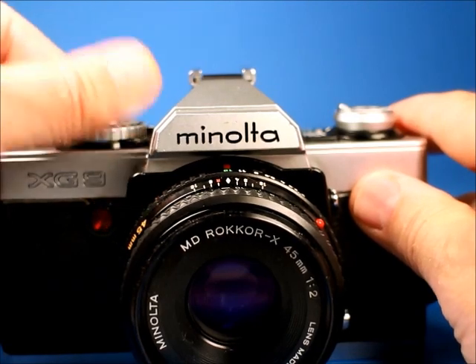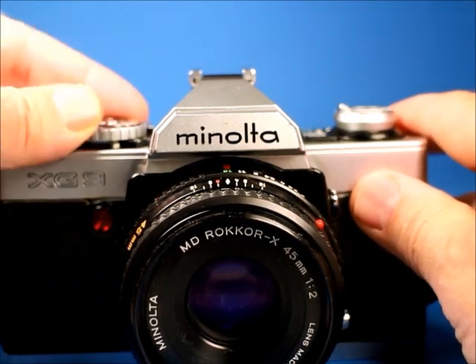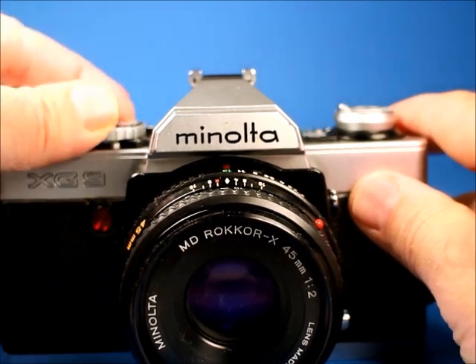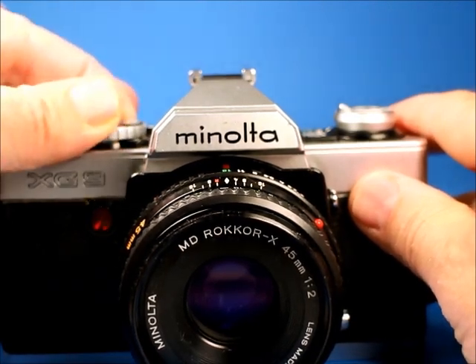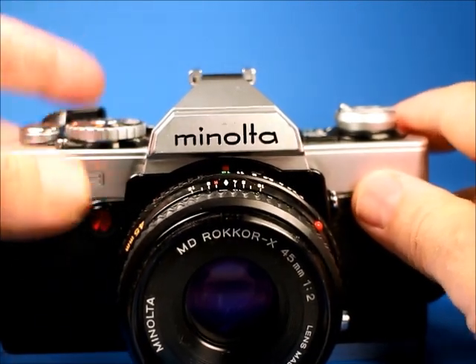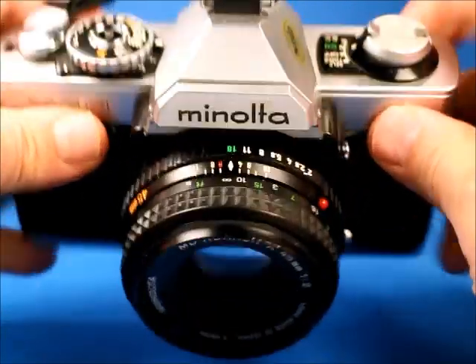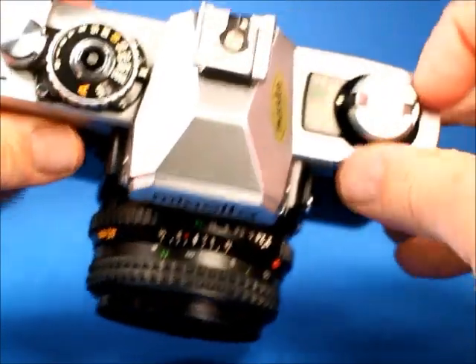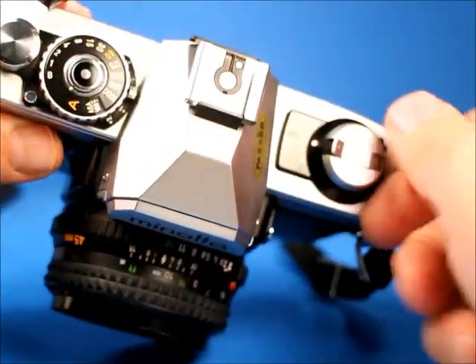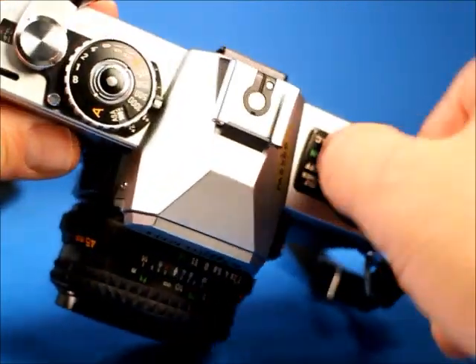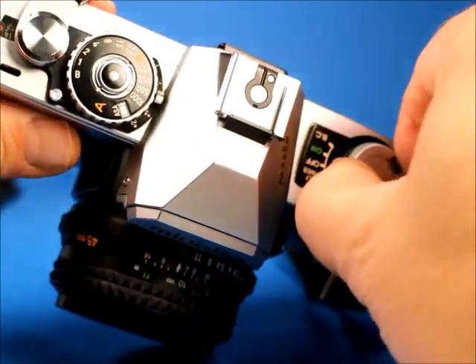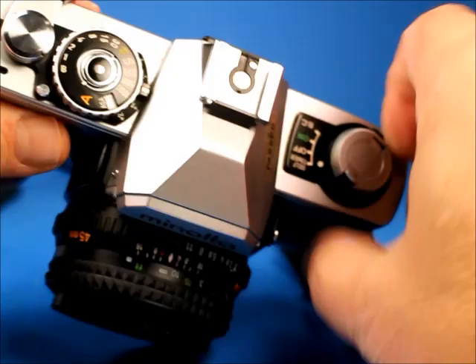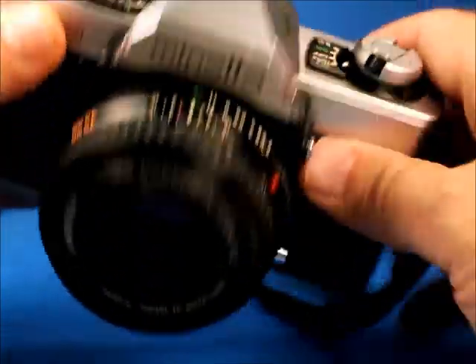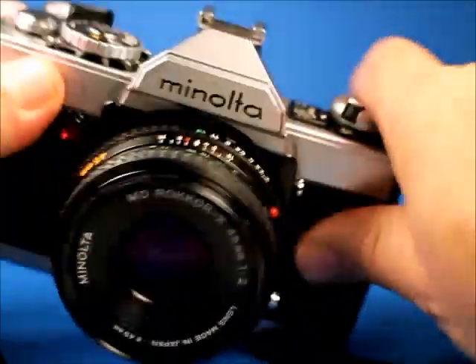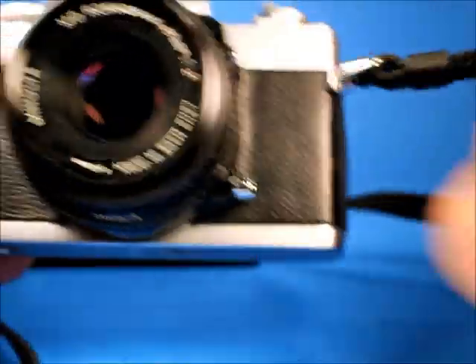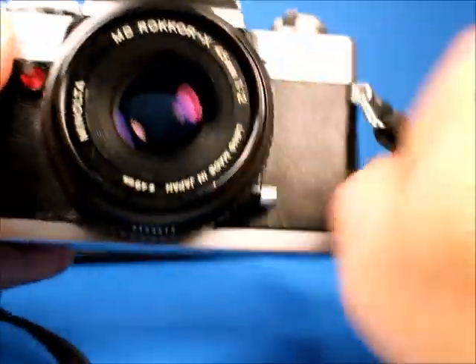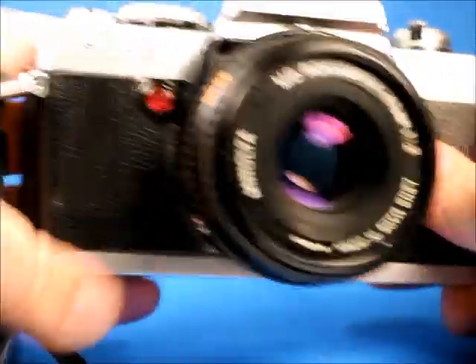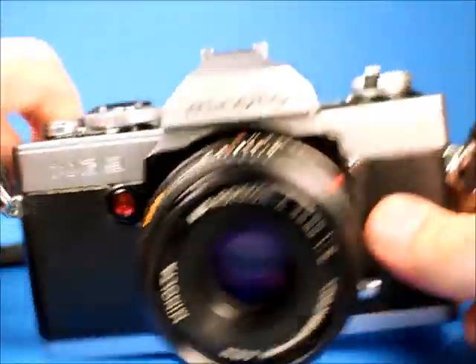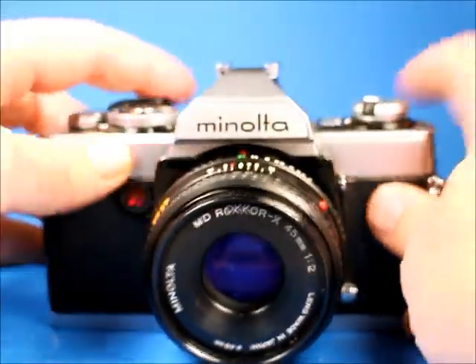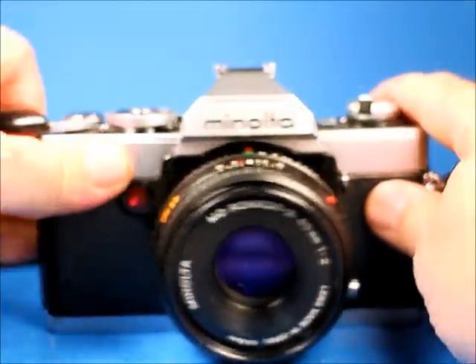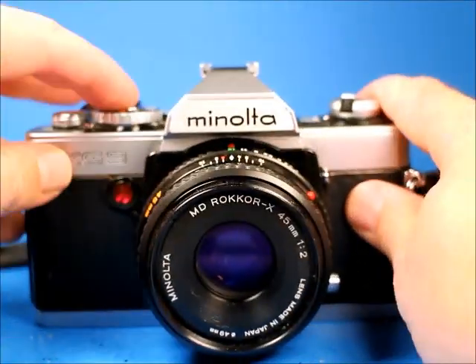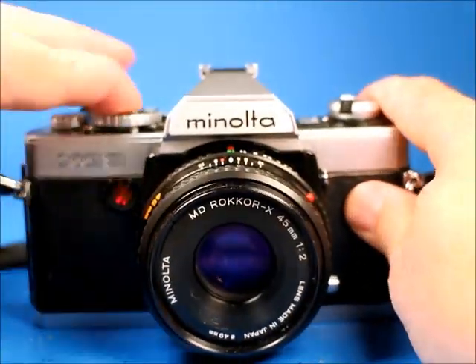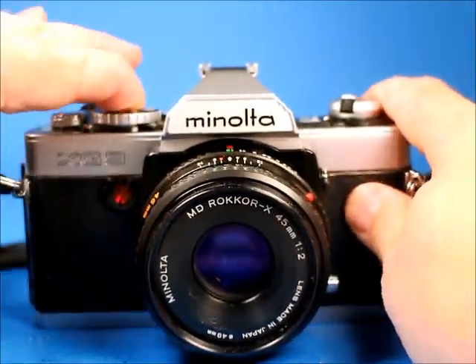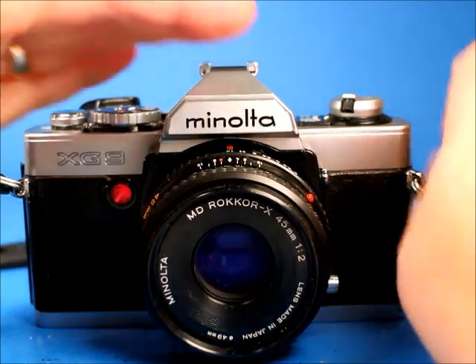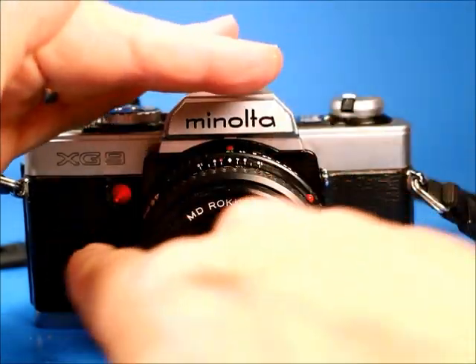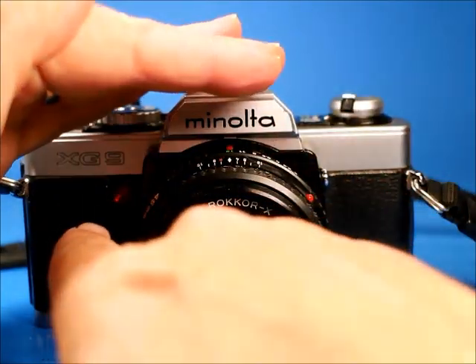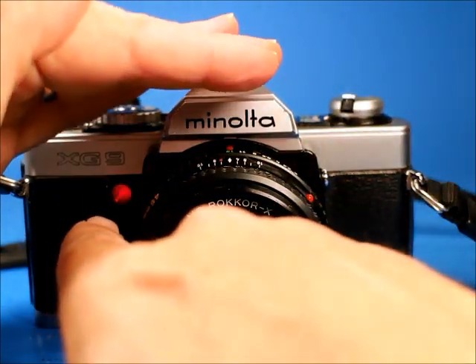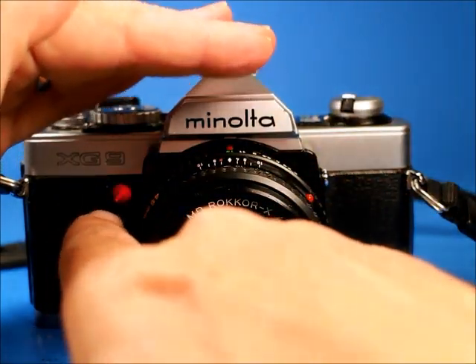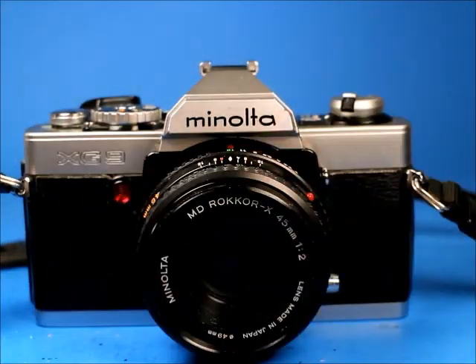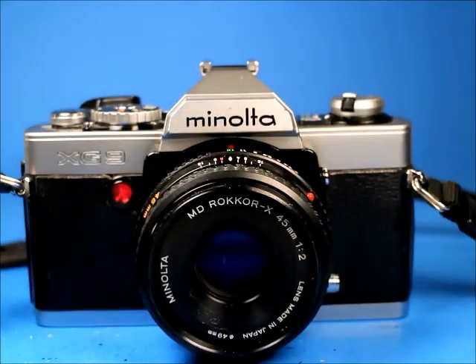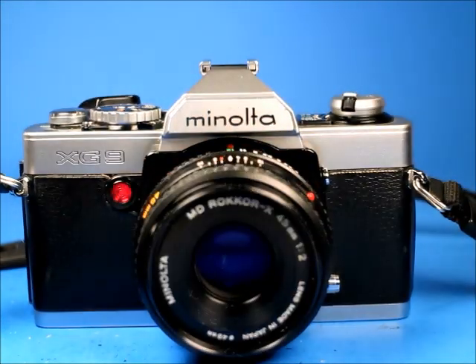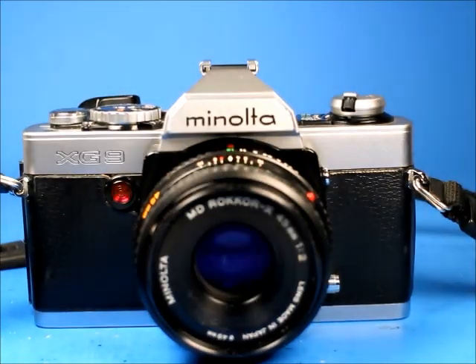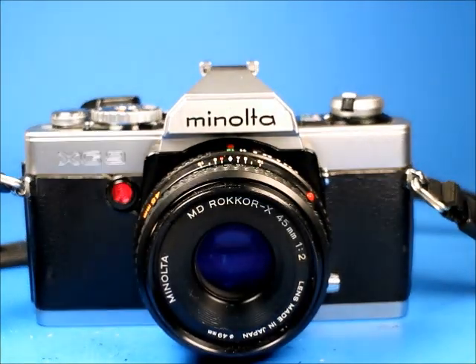Then we'll check out the self-timer setting. I'm going to set this knob to self-timer and start it. We can see the red light flashing and we'll watch it complete its cycle.